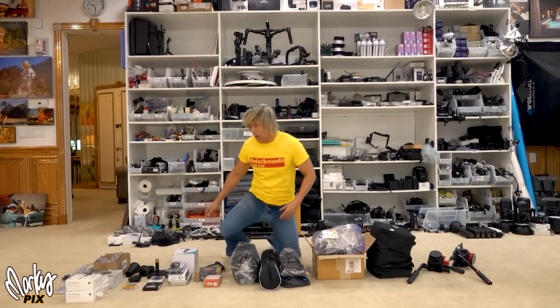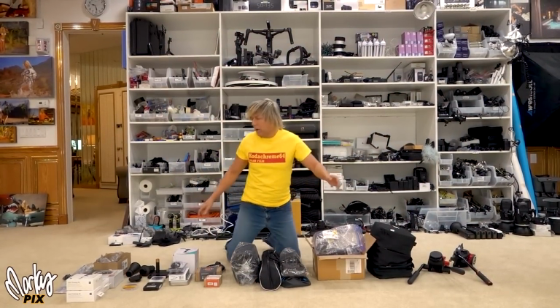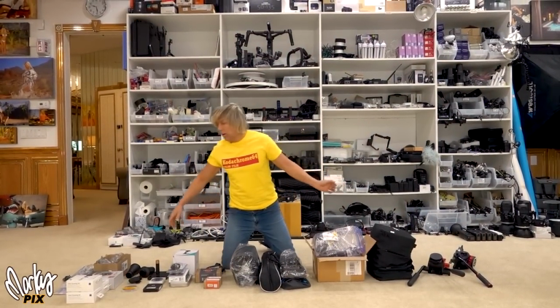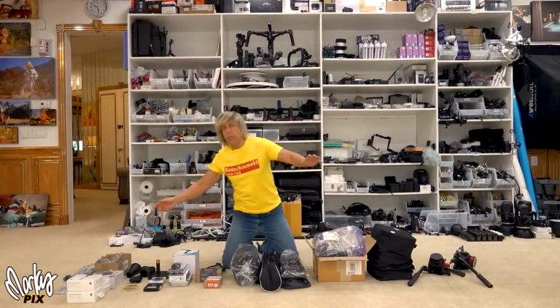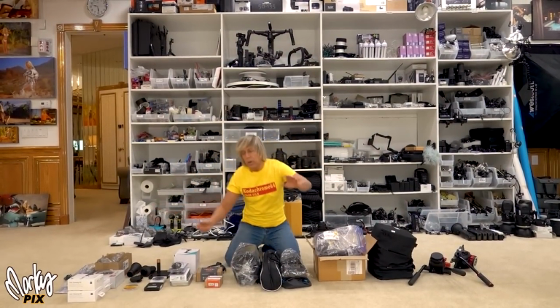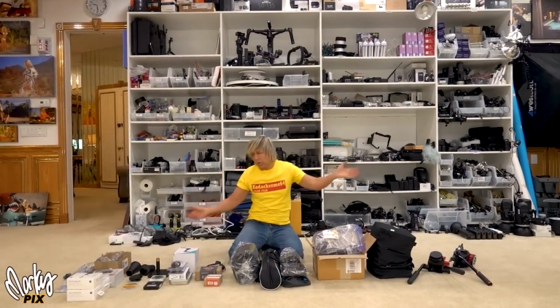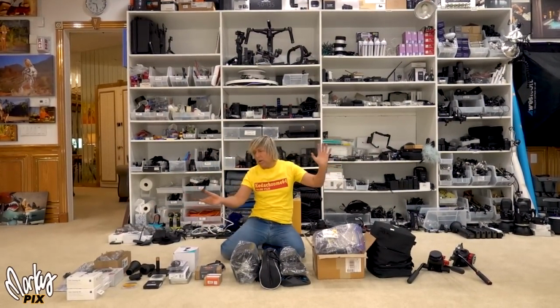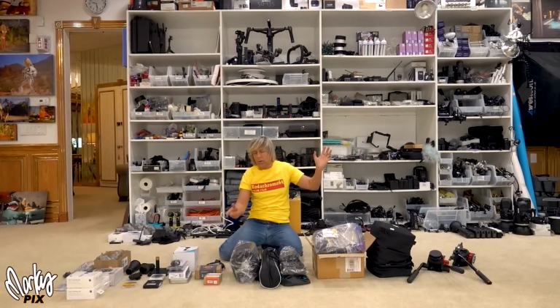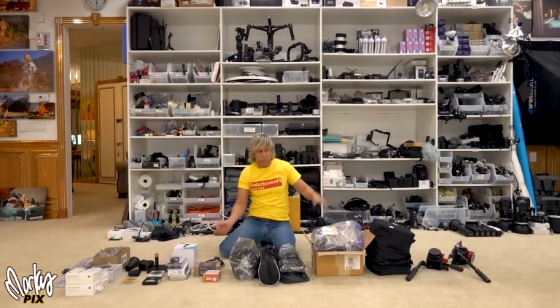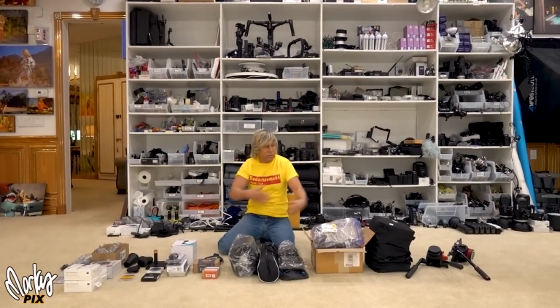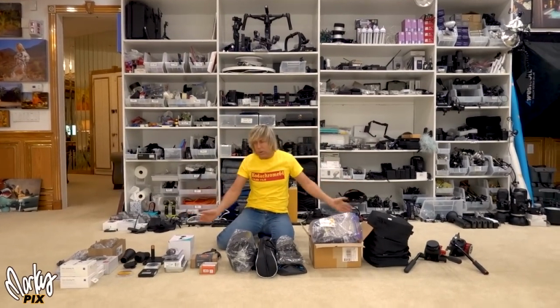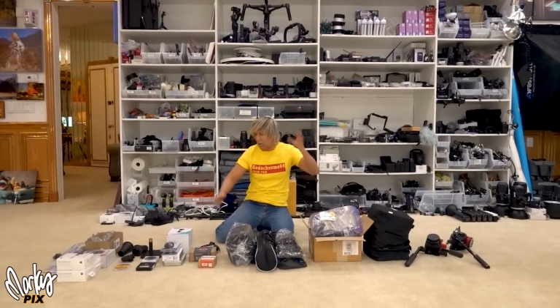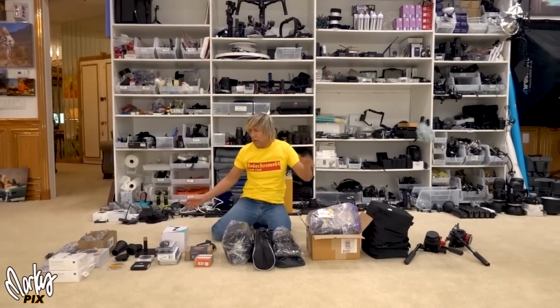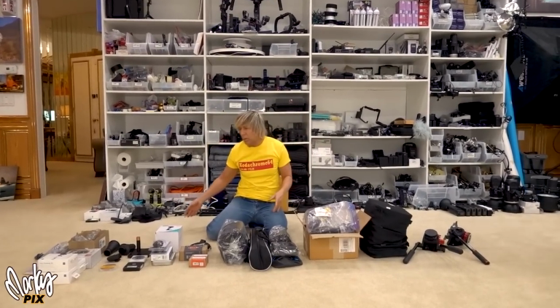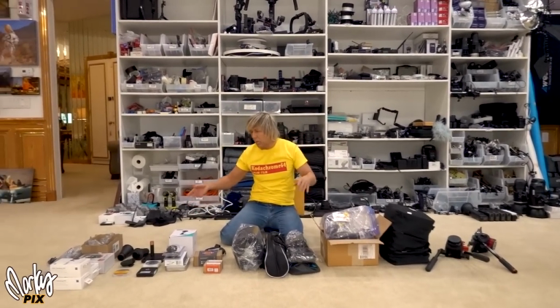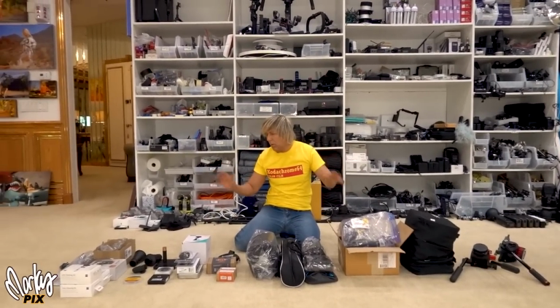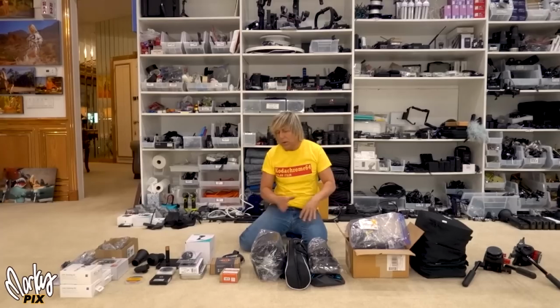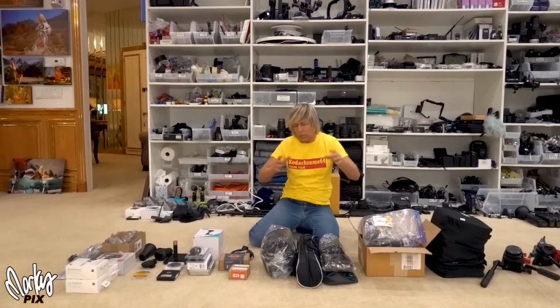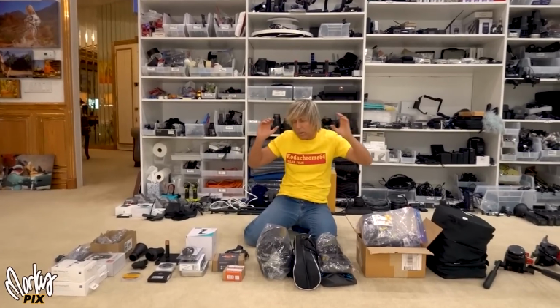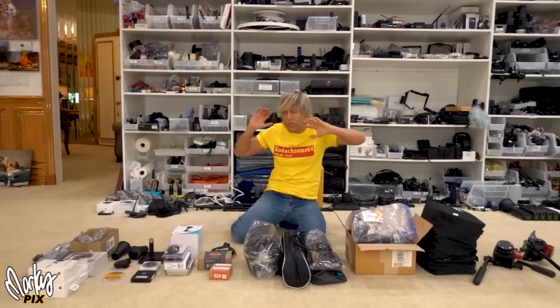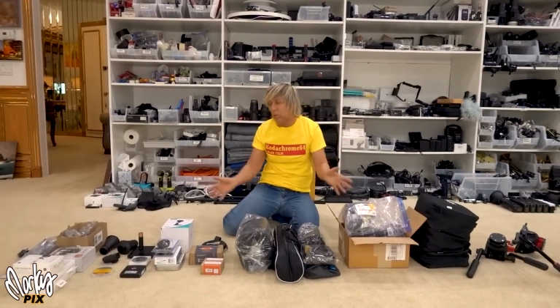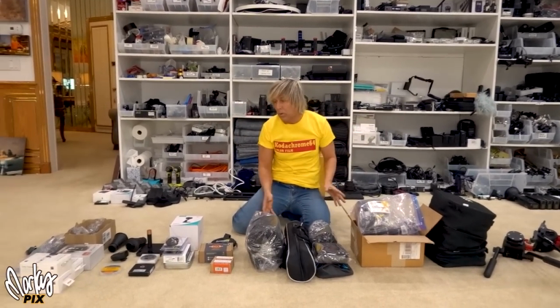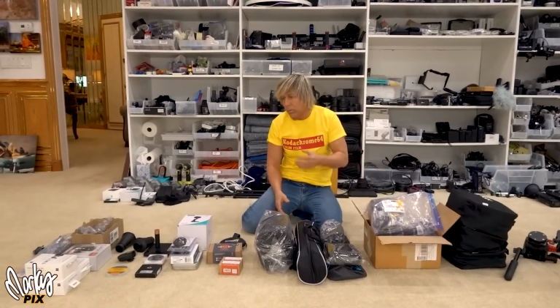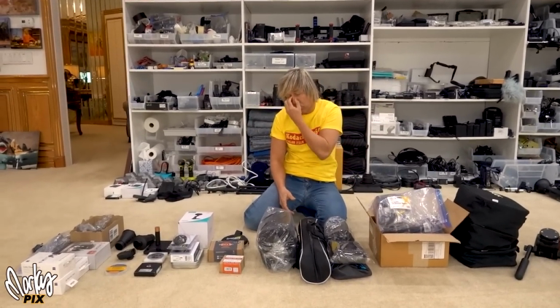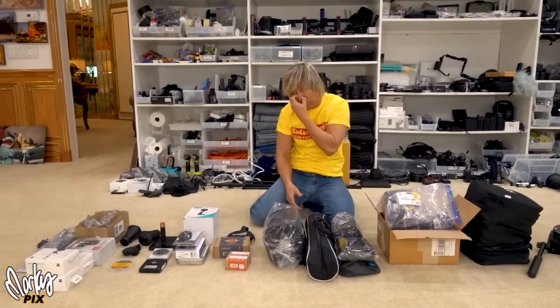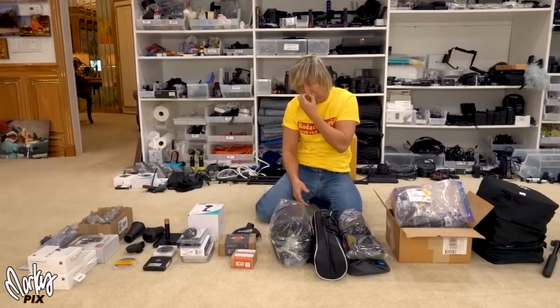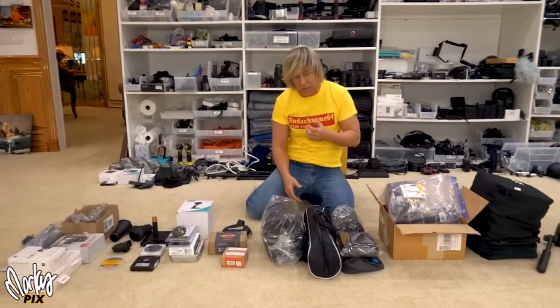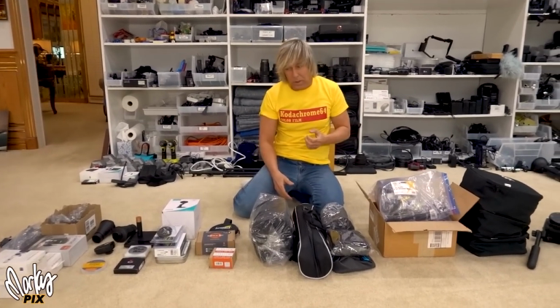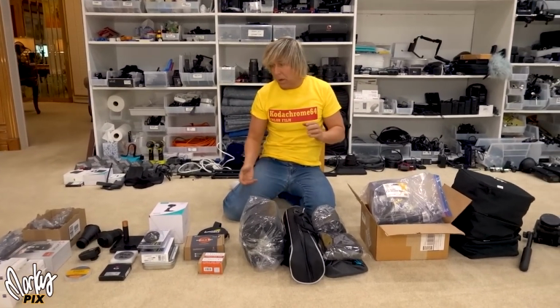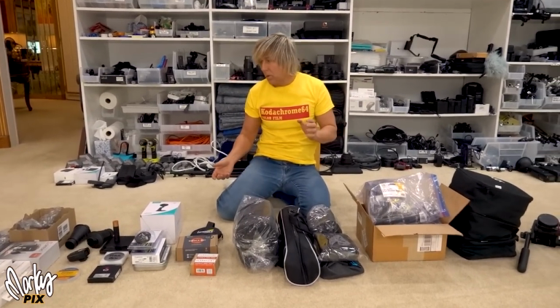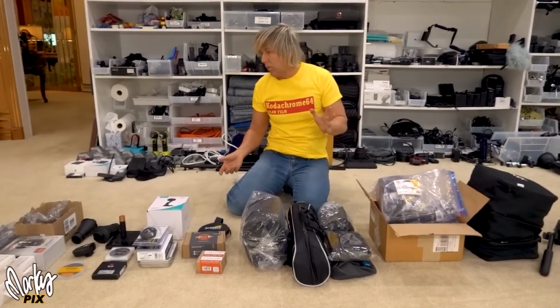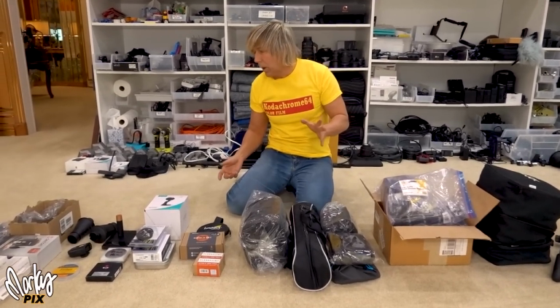Random giveaway of miscellaneous crap. This is just stuff that's taken up space. I'm going to give it away — nothing really super expensive or special, but I'll just start giving it away.